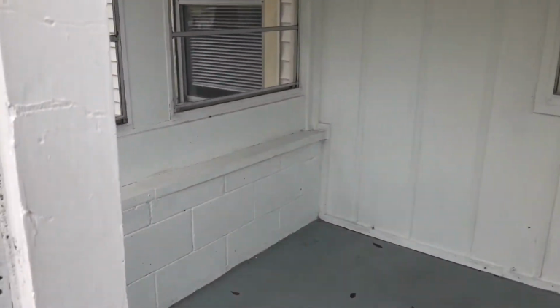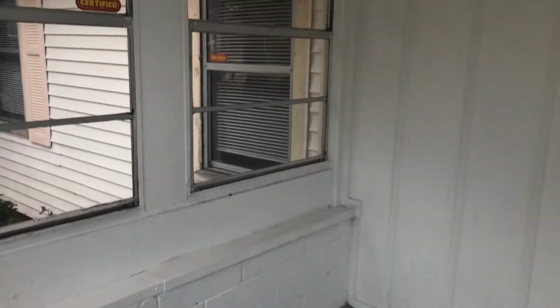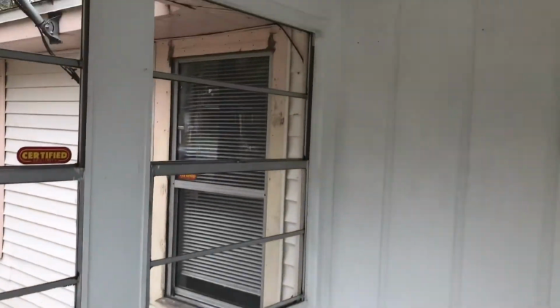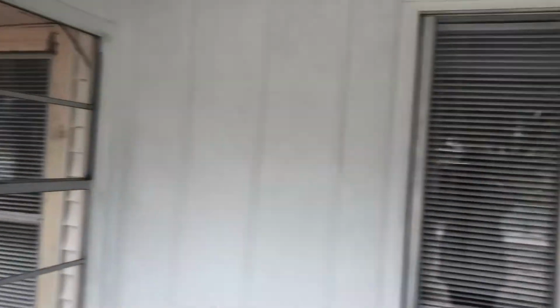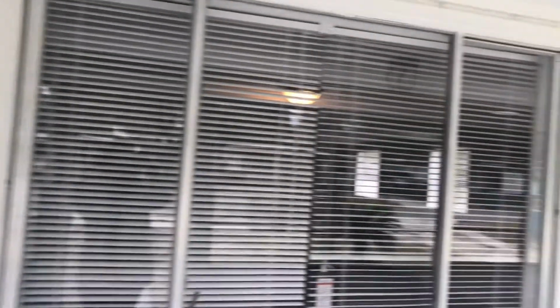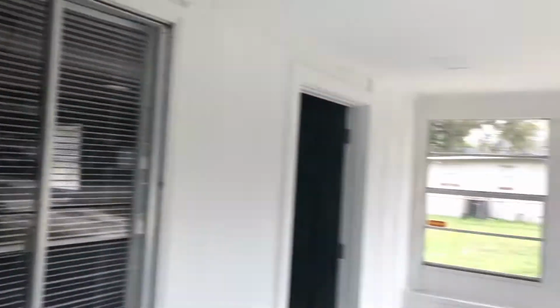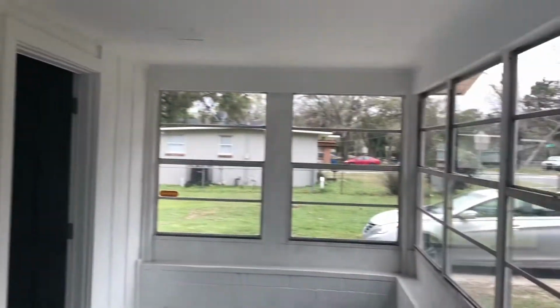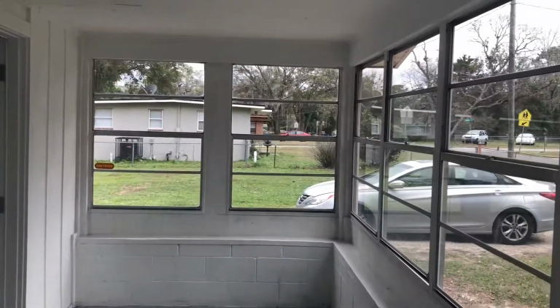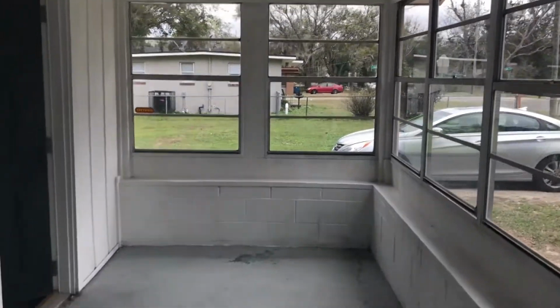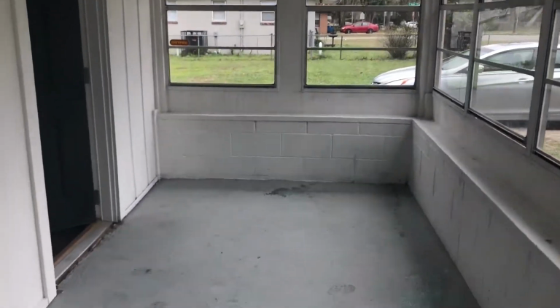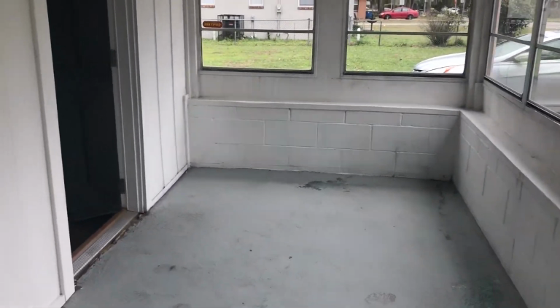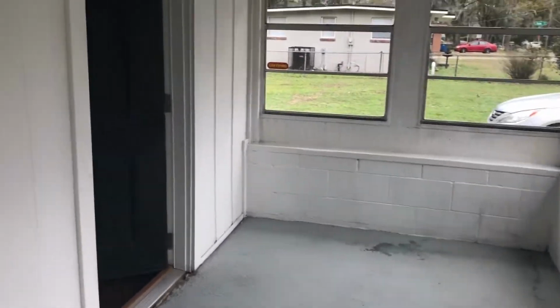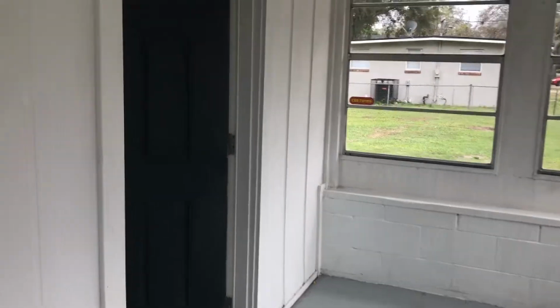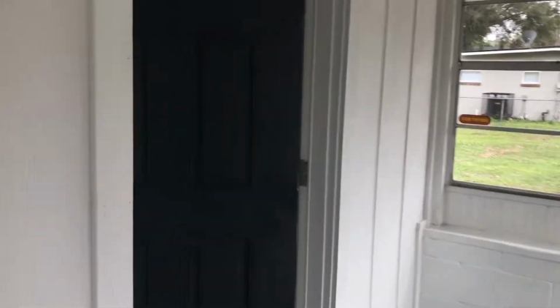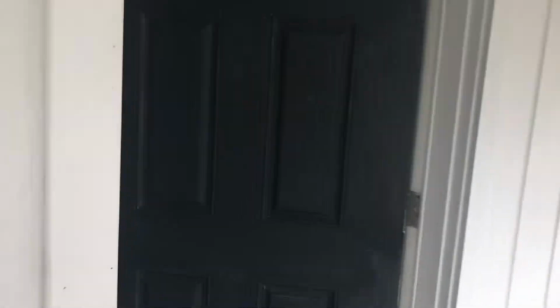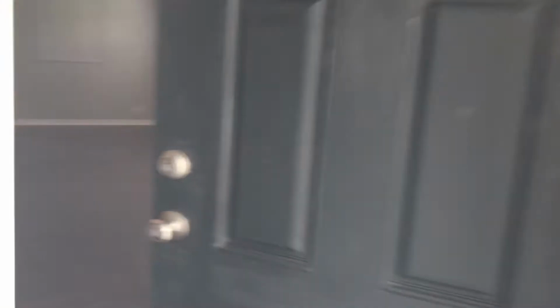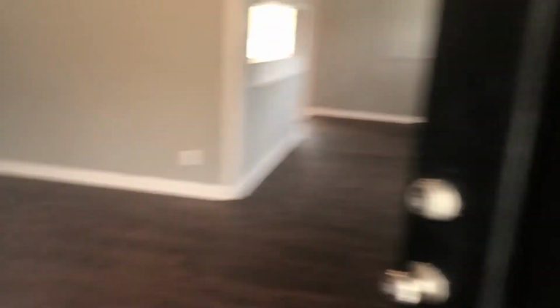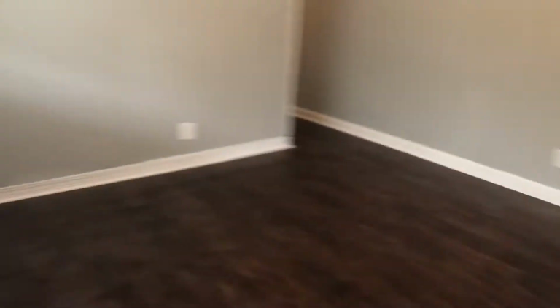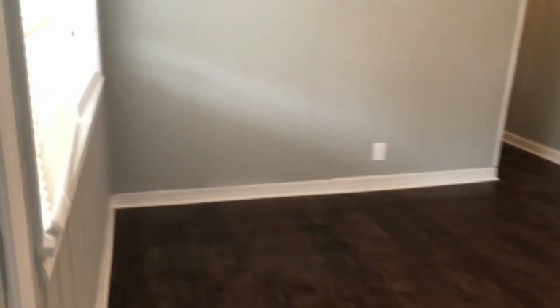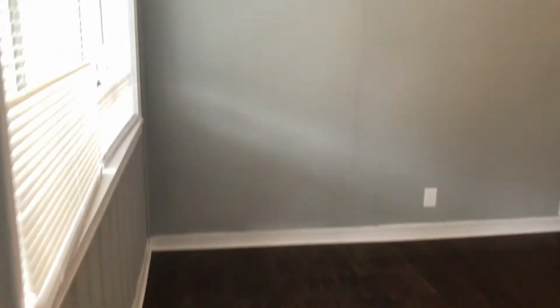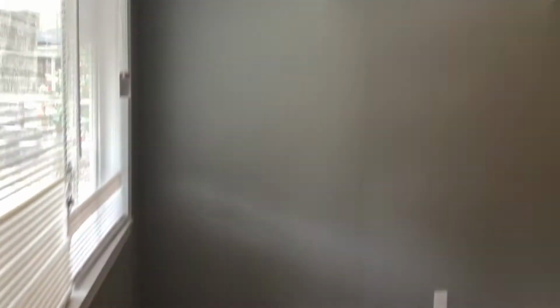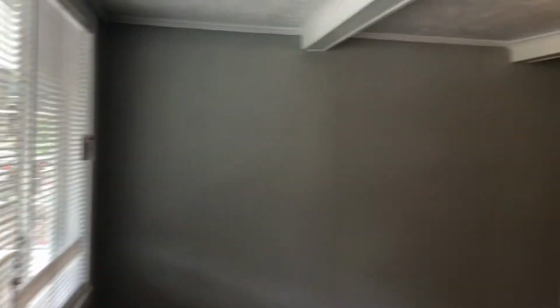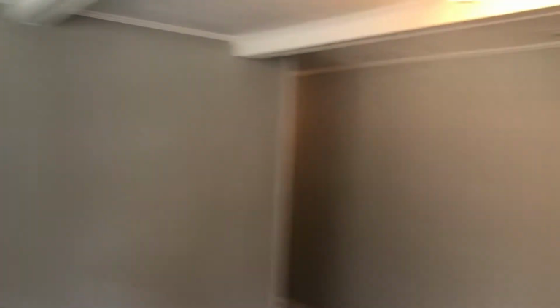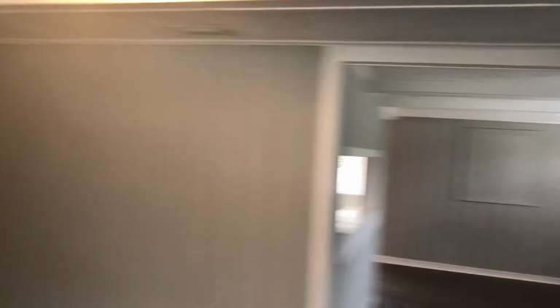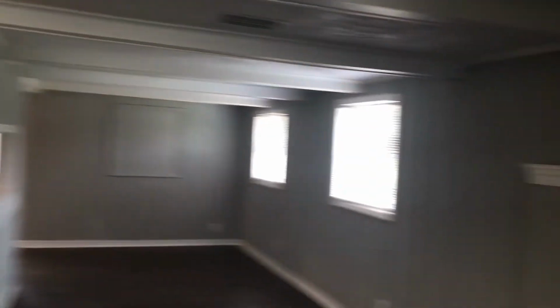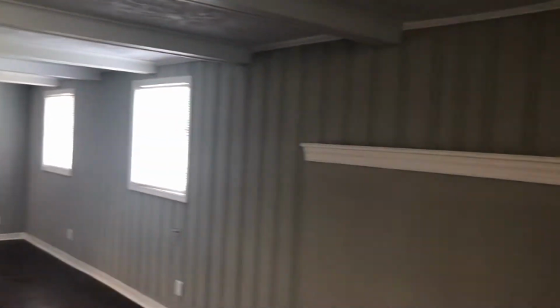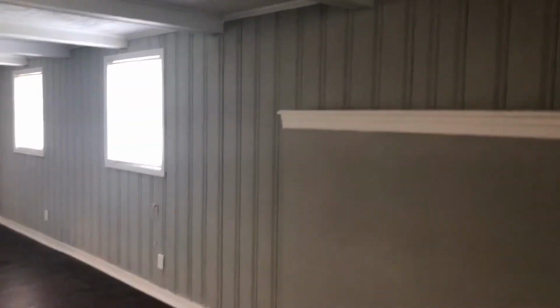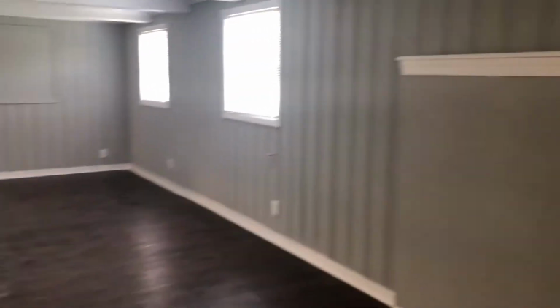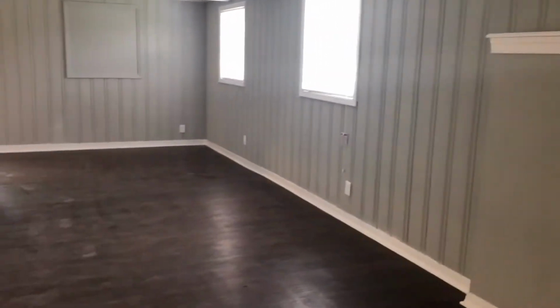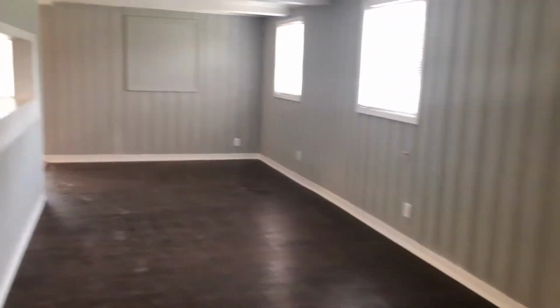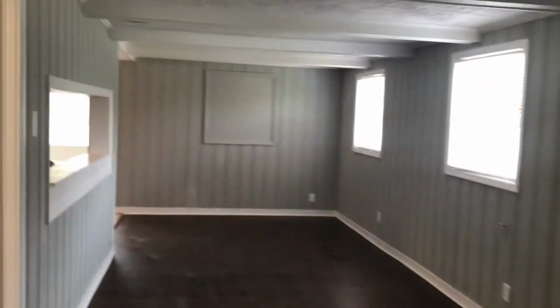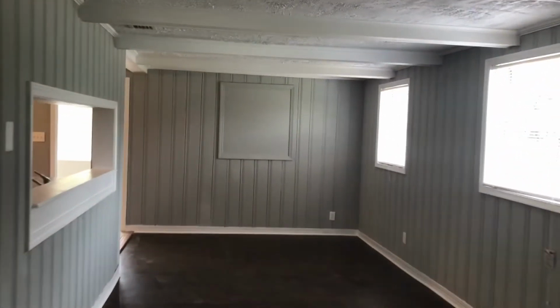As you first walk up to the home, we have a covered patio area. As we enter the home, the first thing we come to is your living room, followed by your dining area.